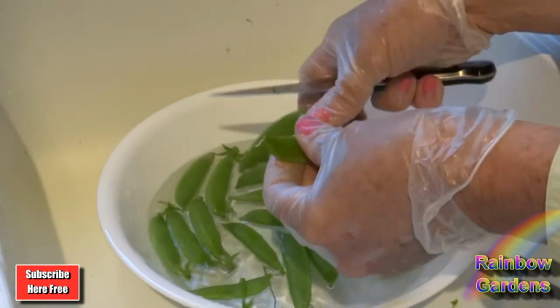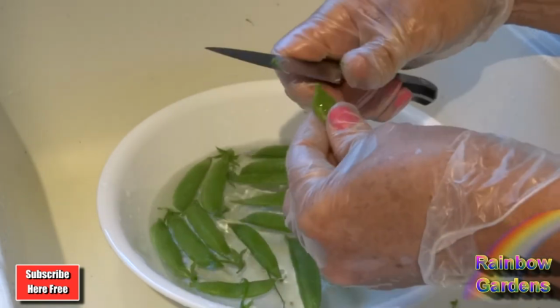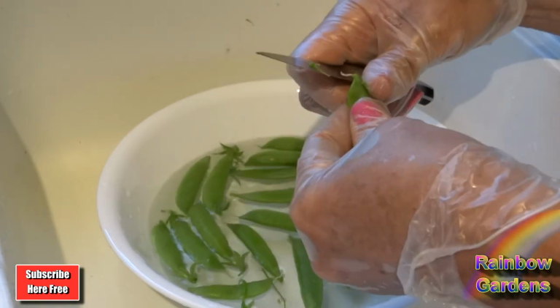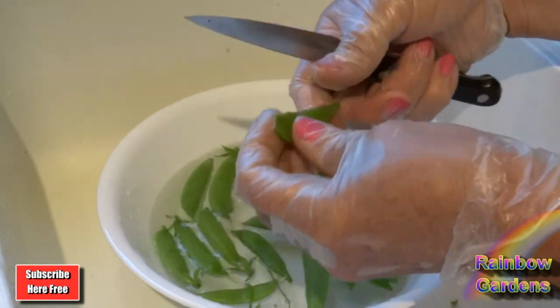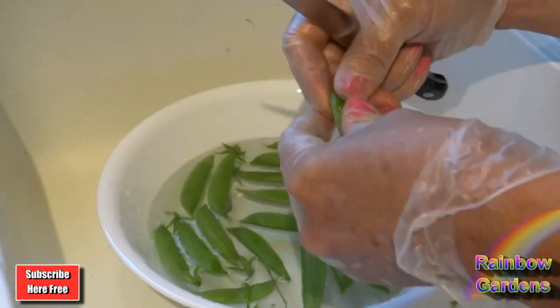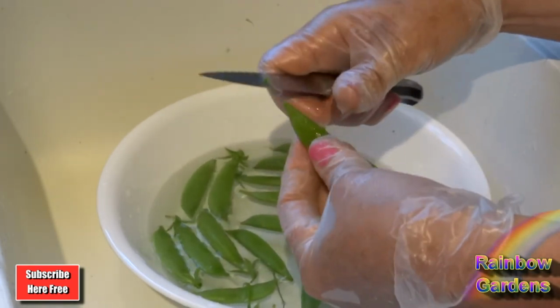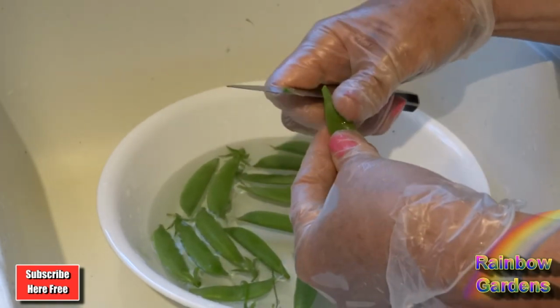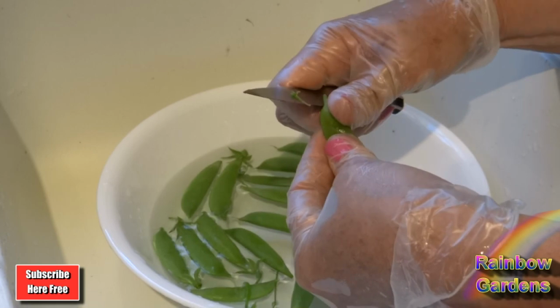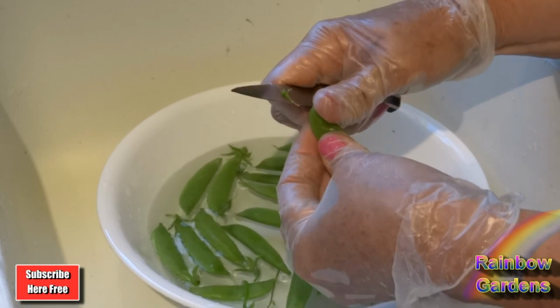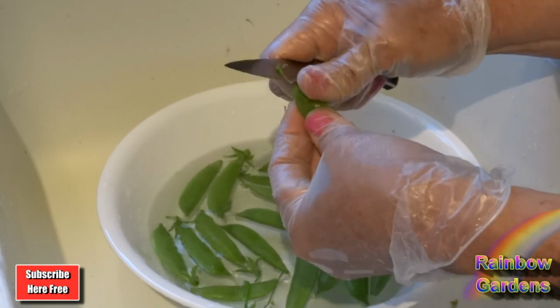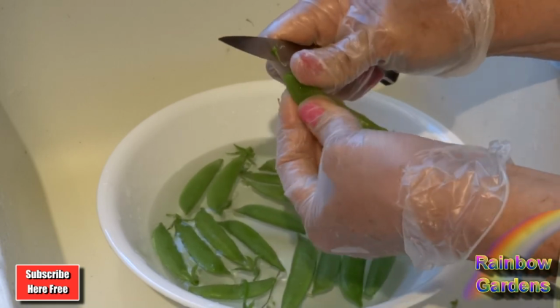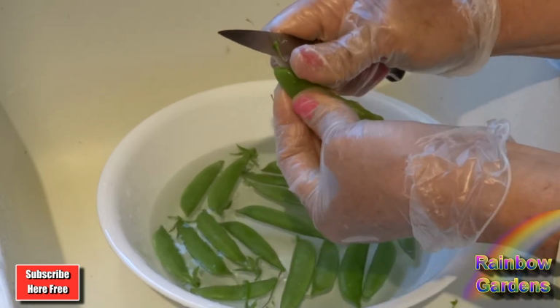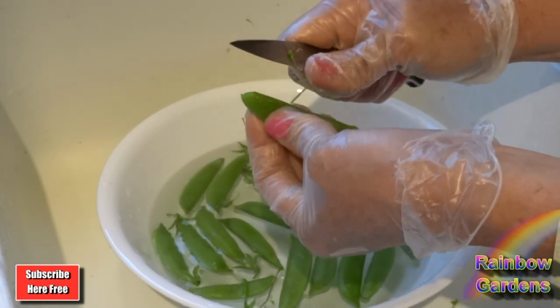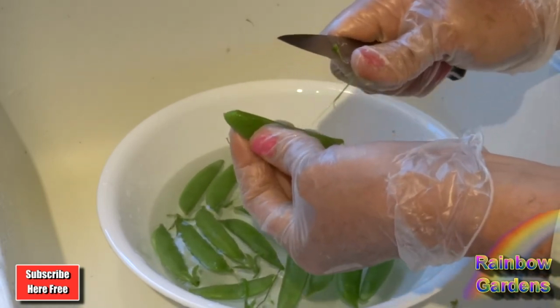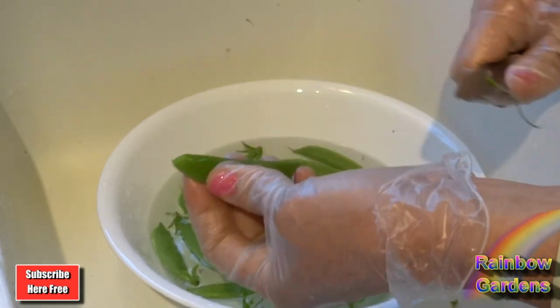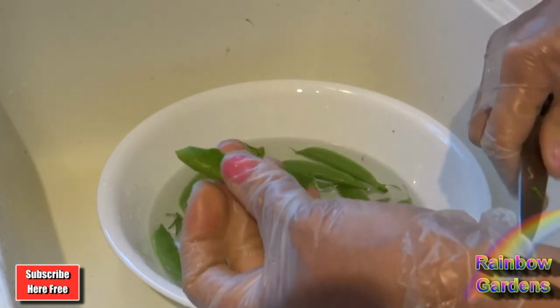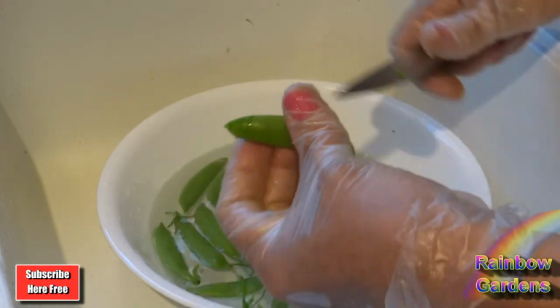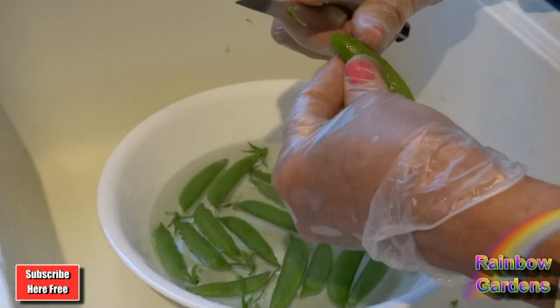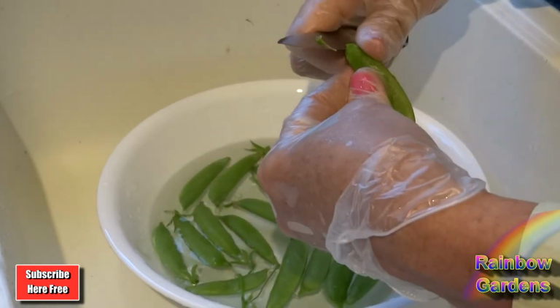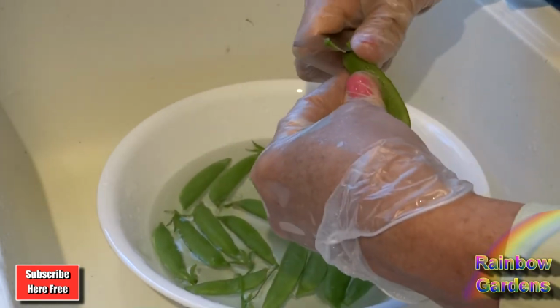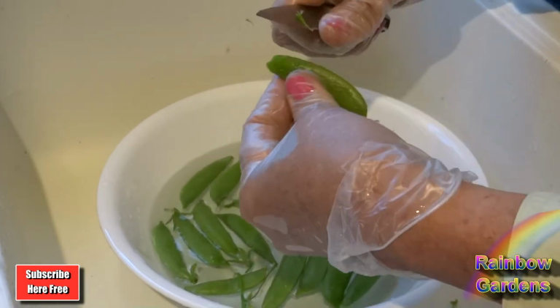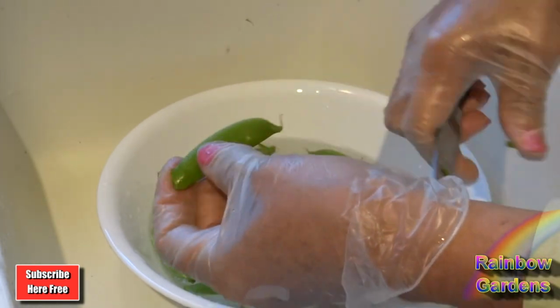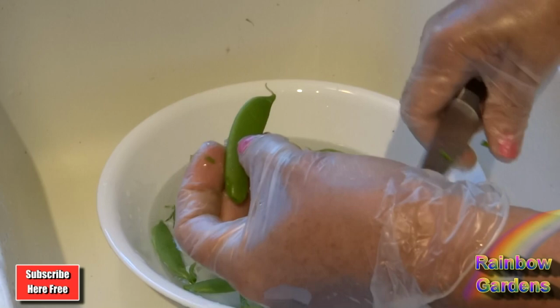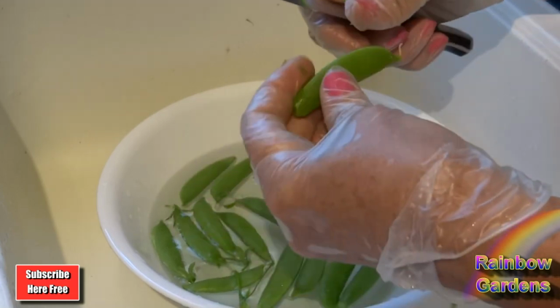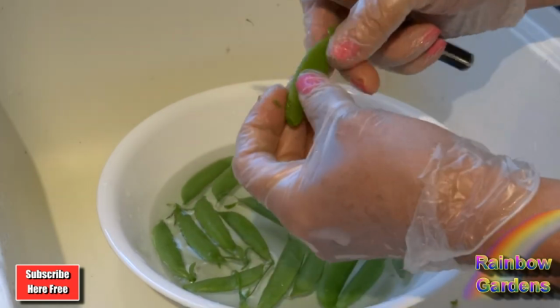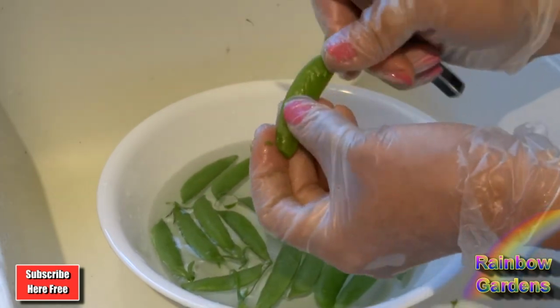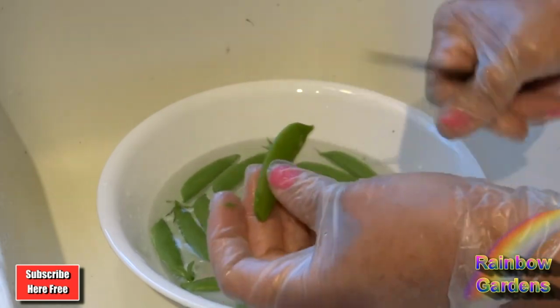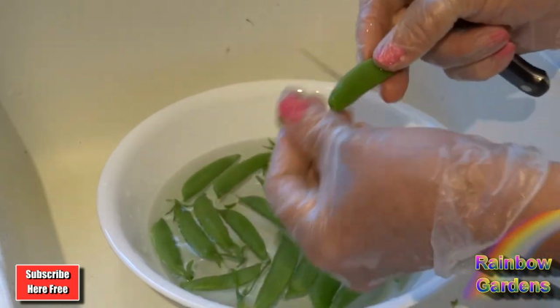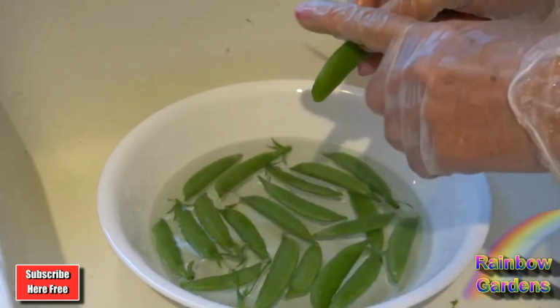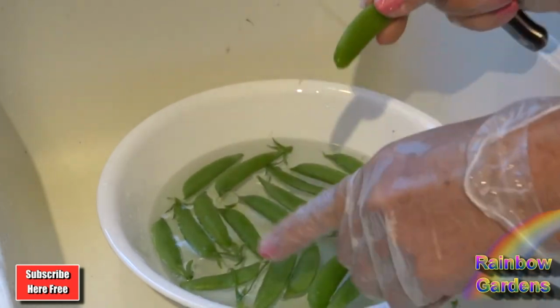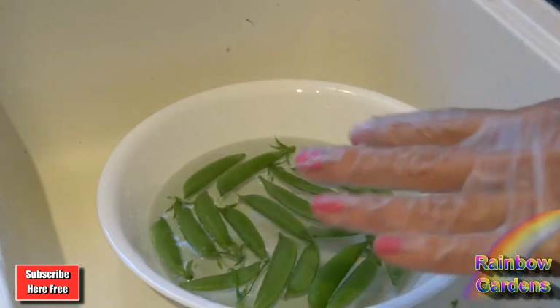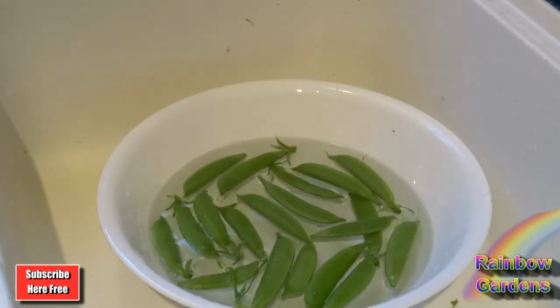So I'm going to go ahead and get all these trimmed. Start at the vine end, pull it back — and there was not much of a string on that one.